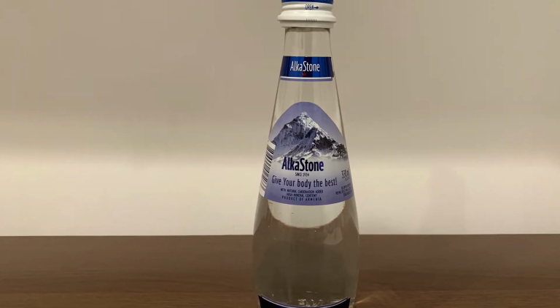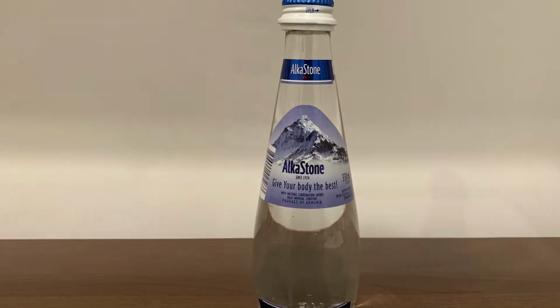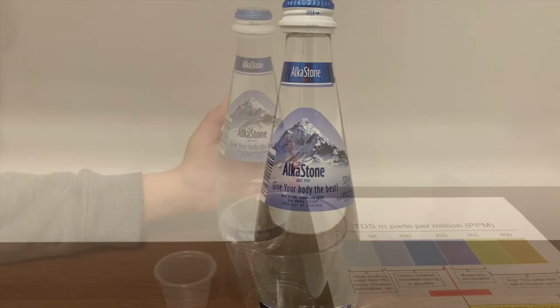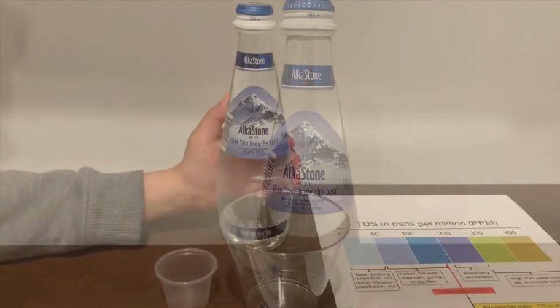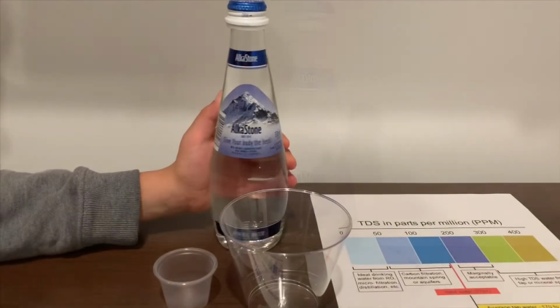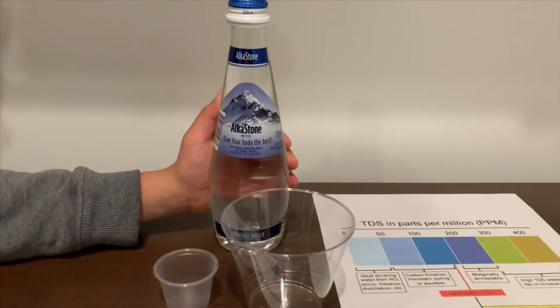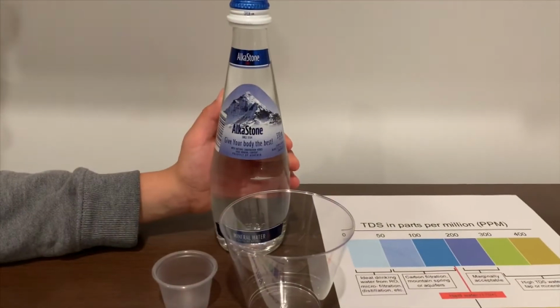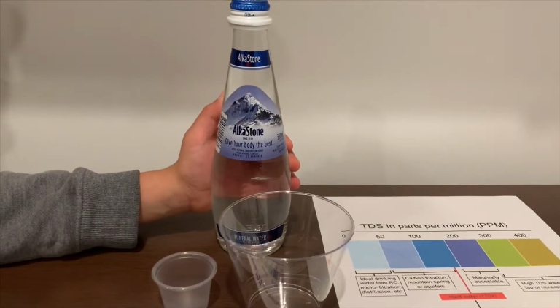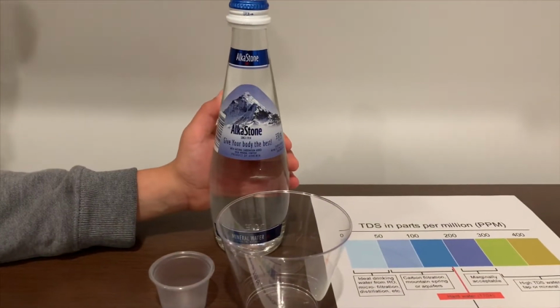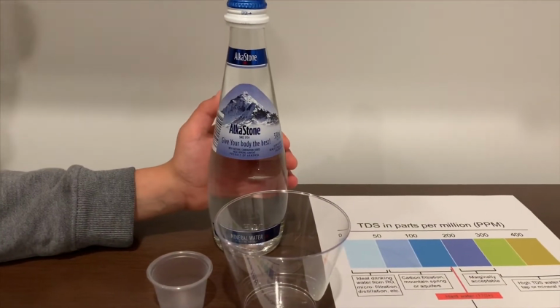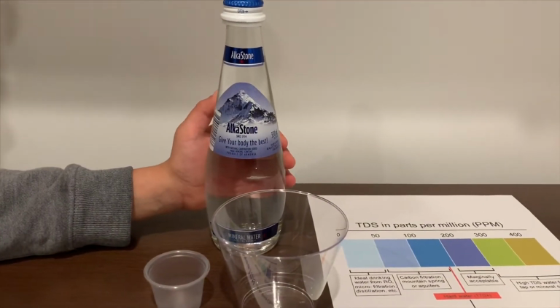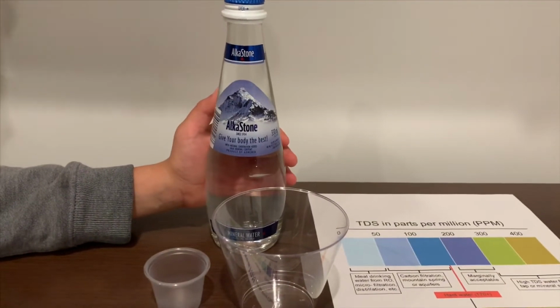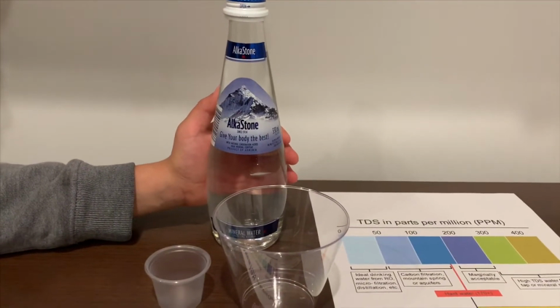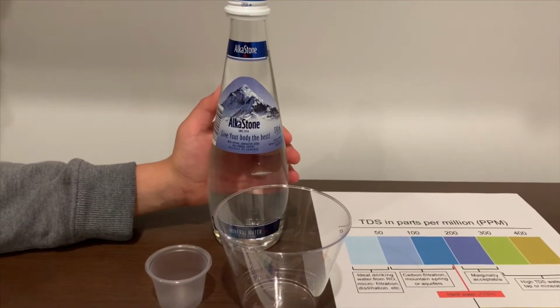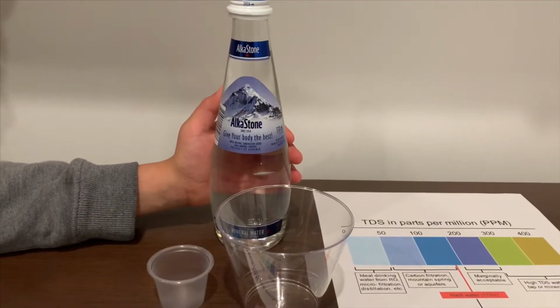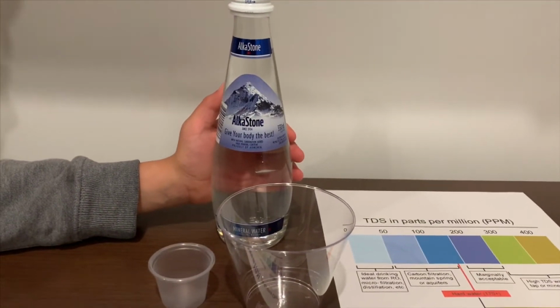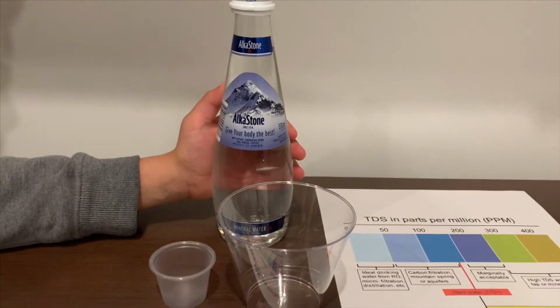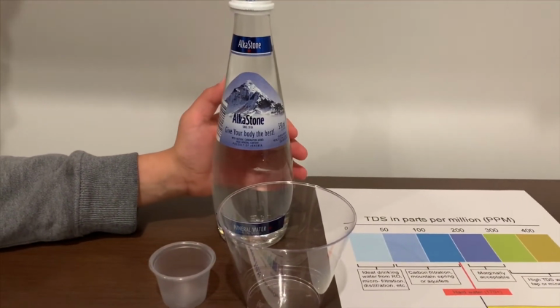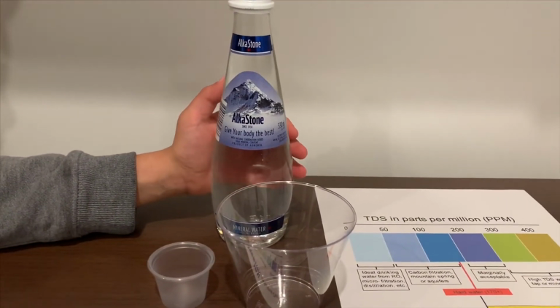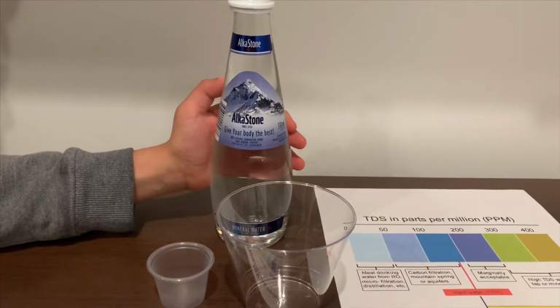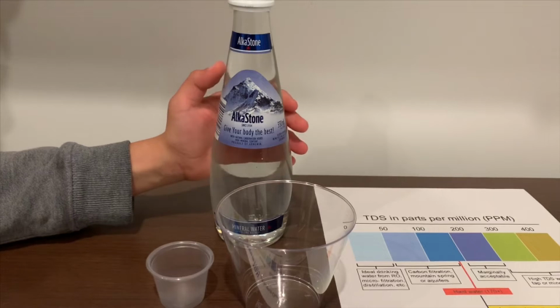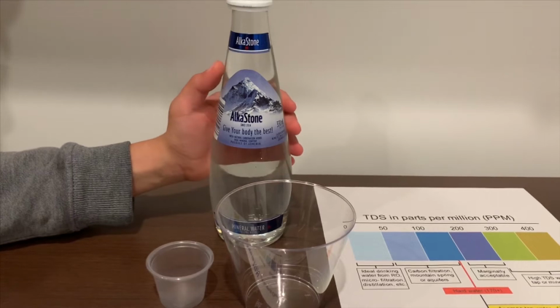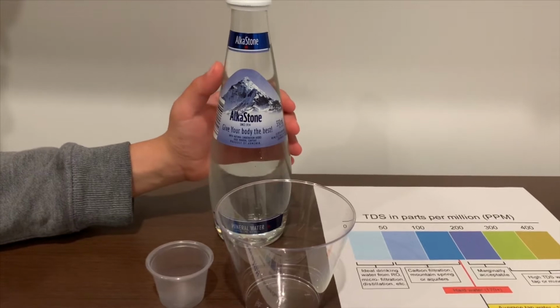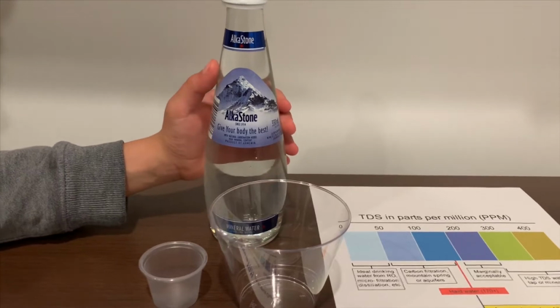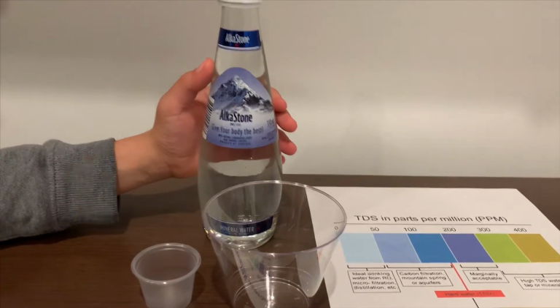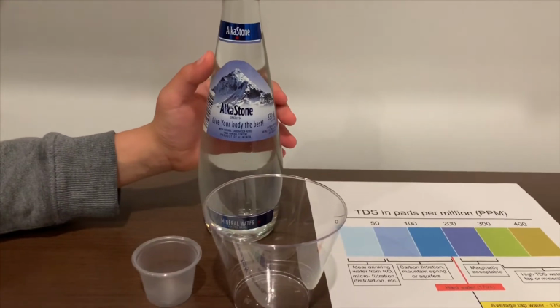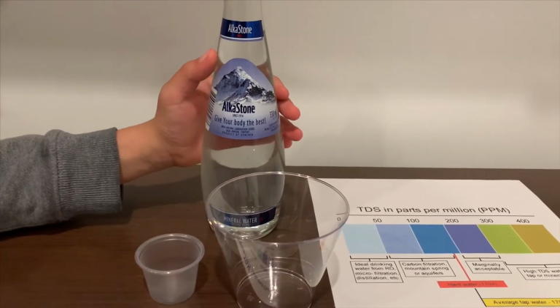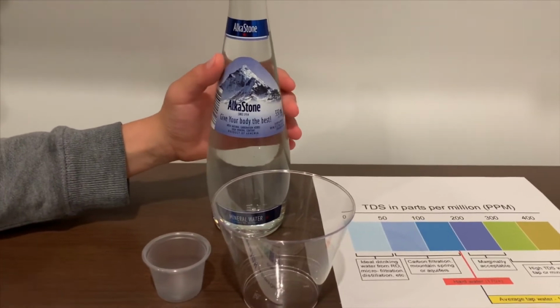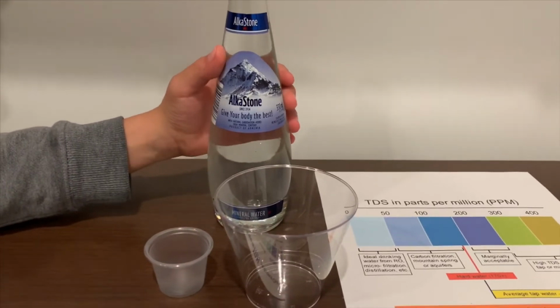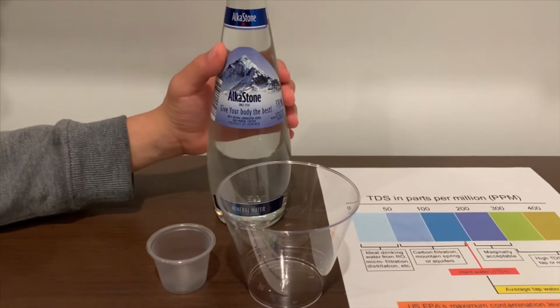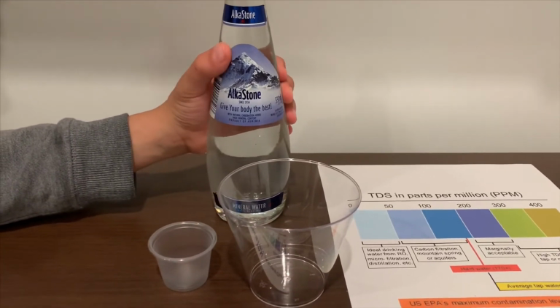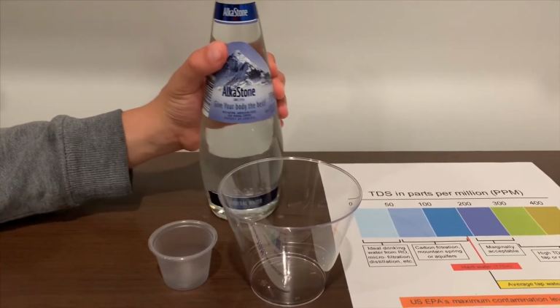This is Cusal natural mineral water. It costs 99 cents and it's sourced from Armenia. Let's test the pH and TDS levels.